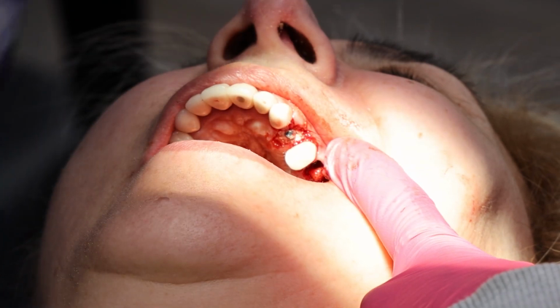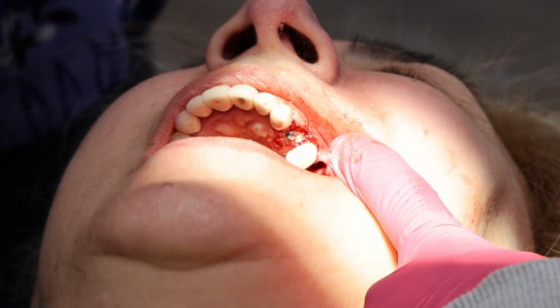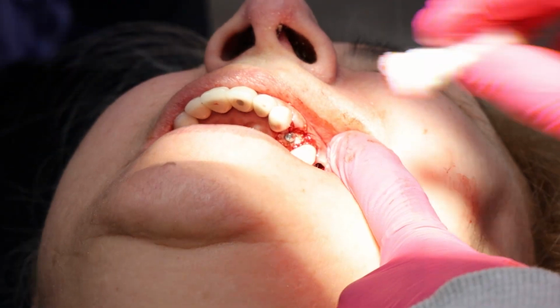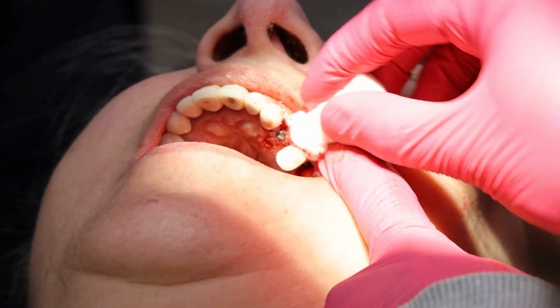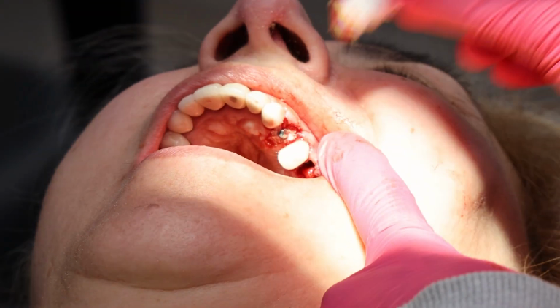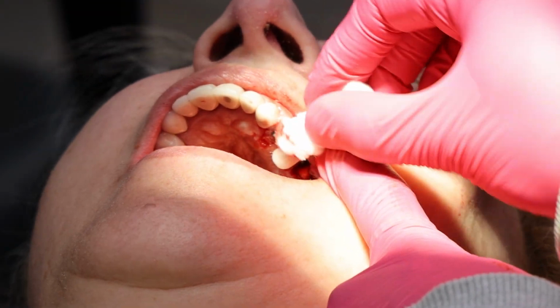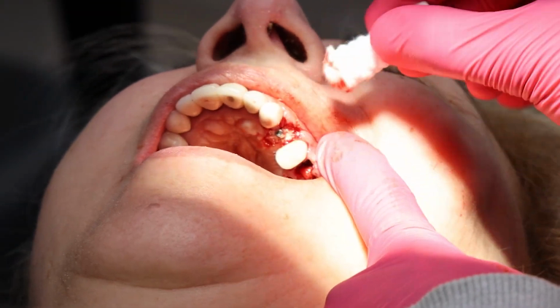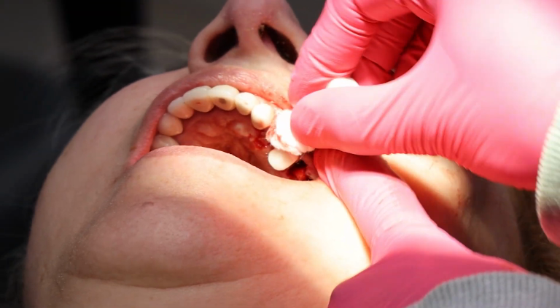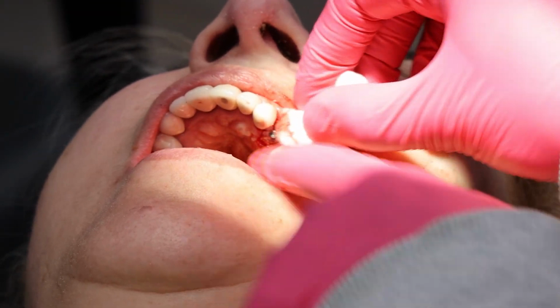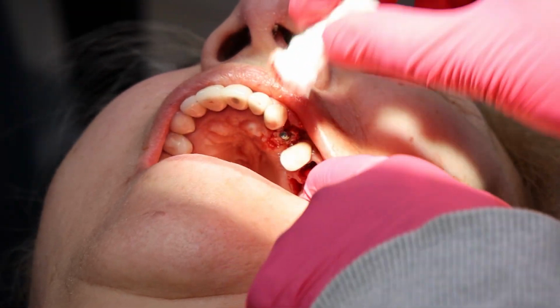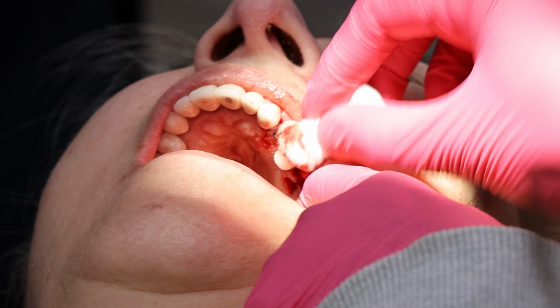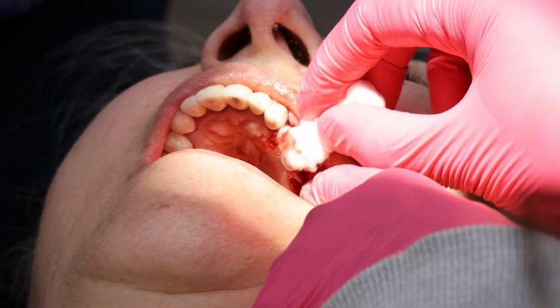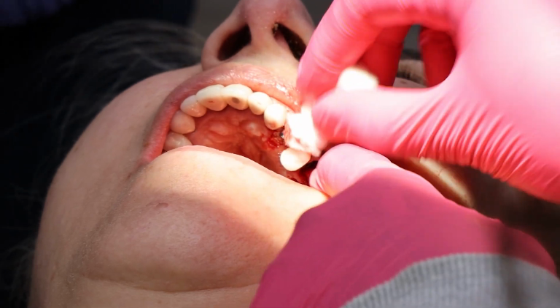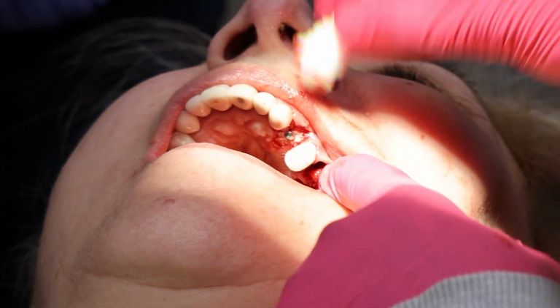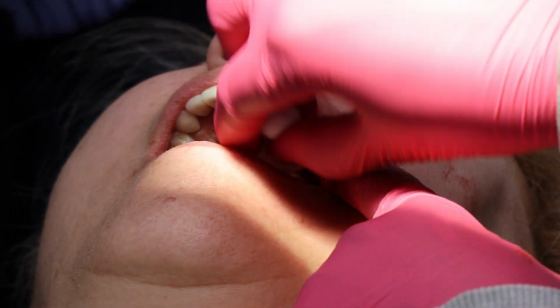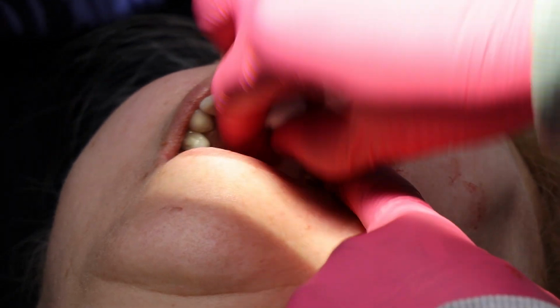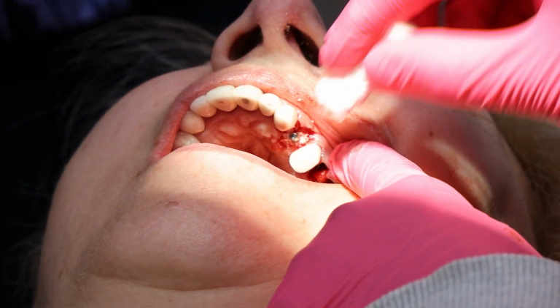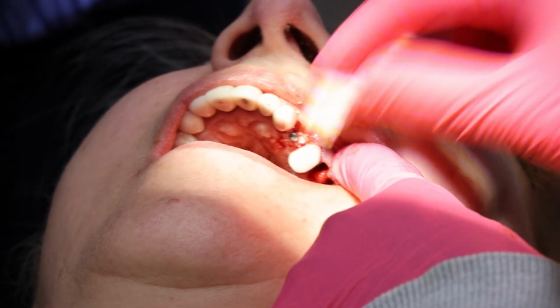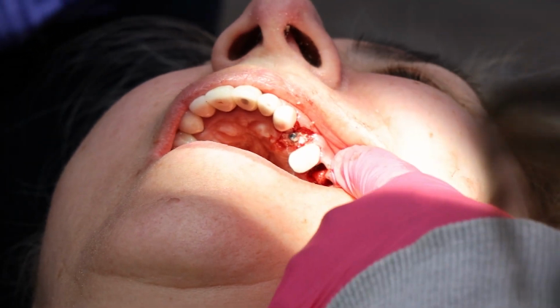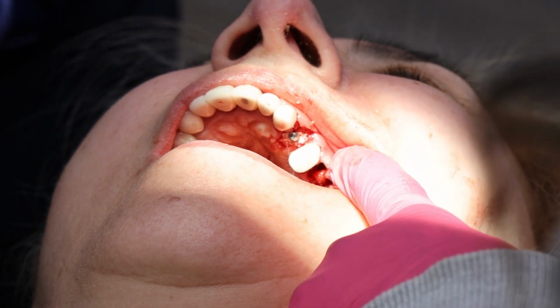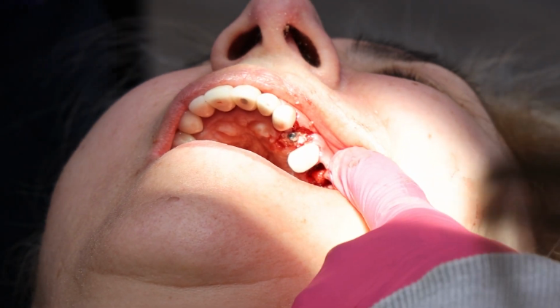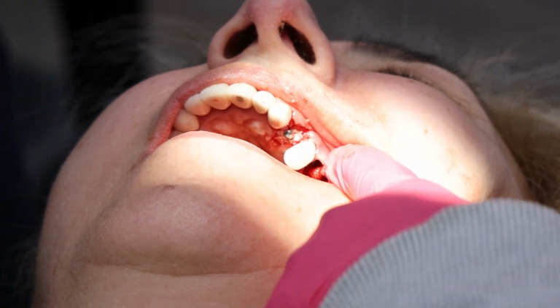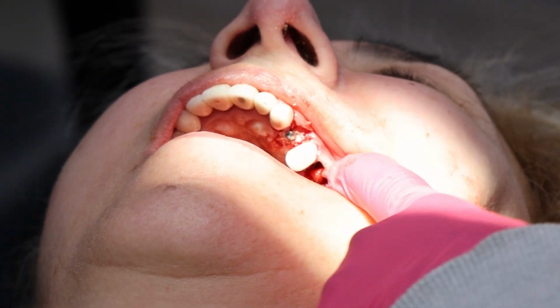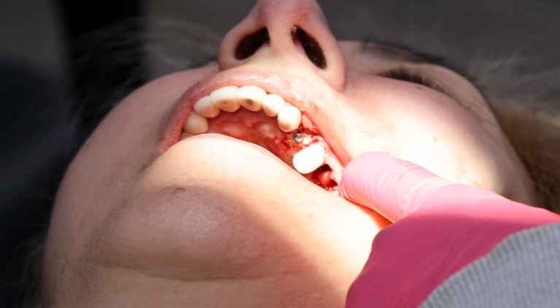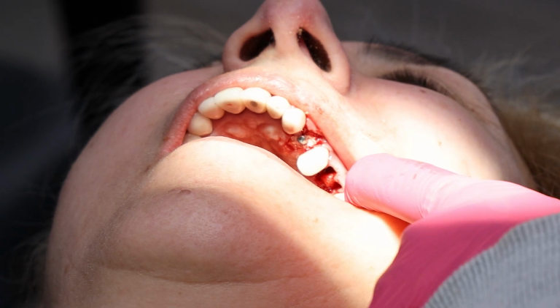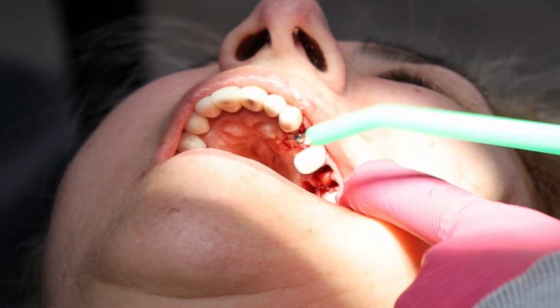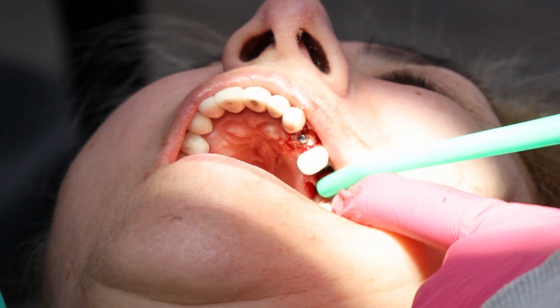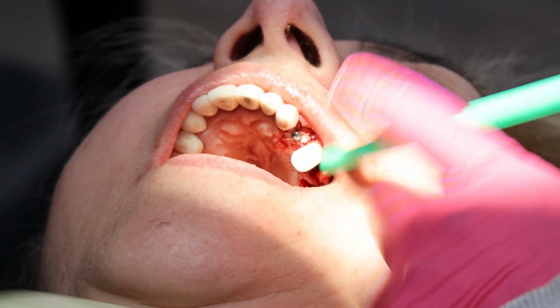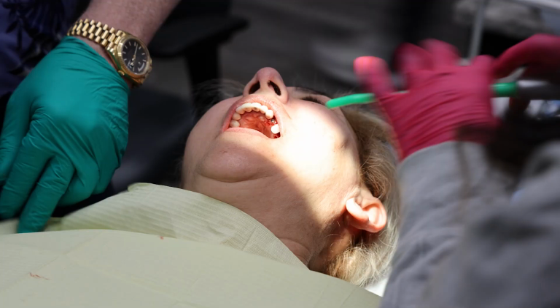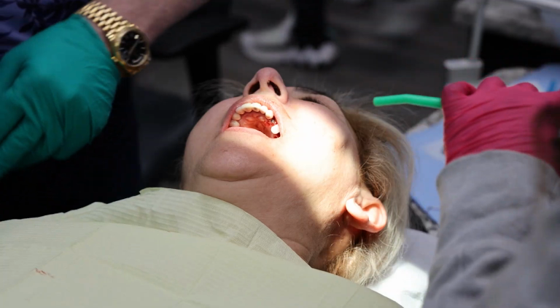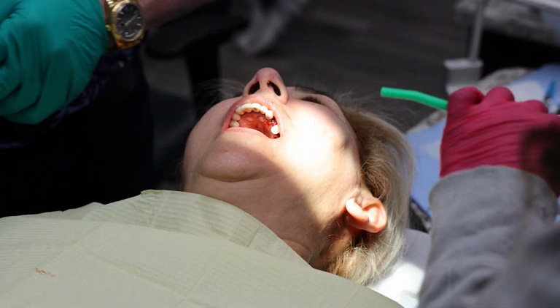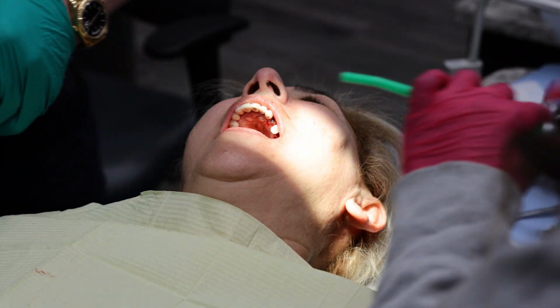We'll go ahead and do the other two implants now. Teeth are out and one of the implants is already done.